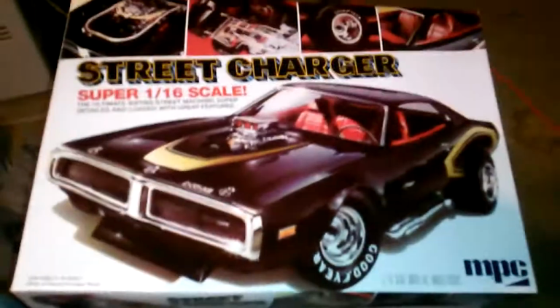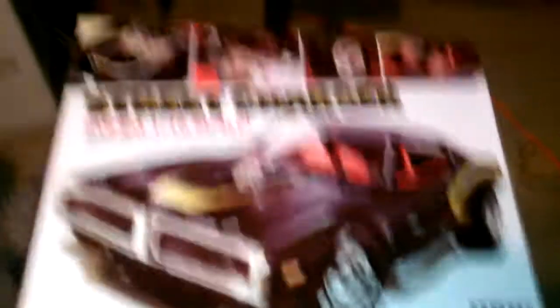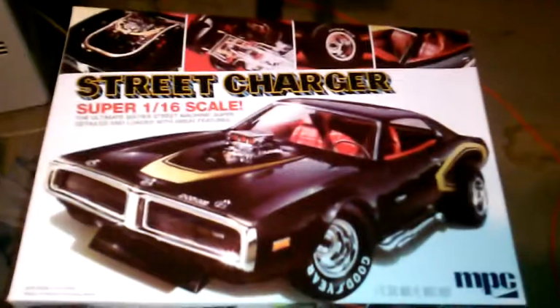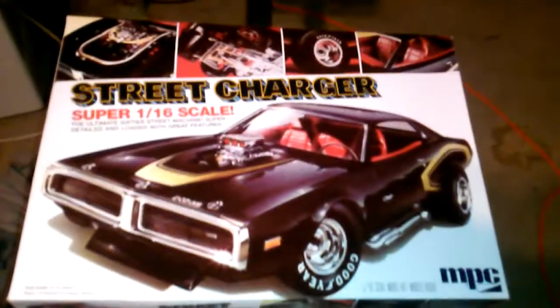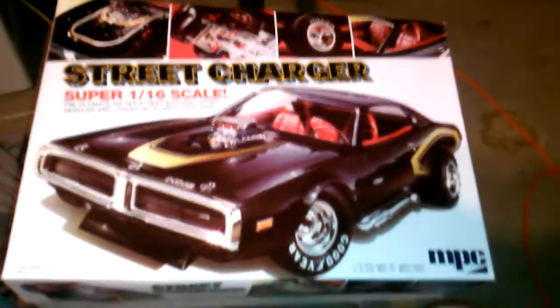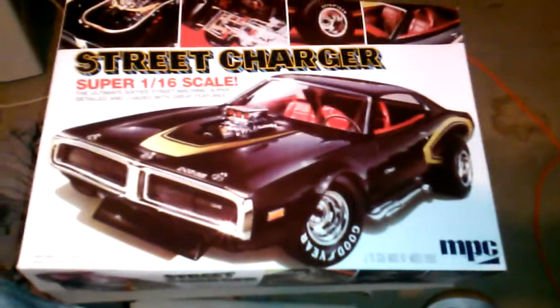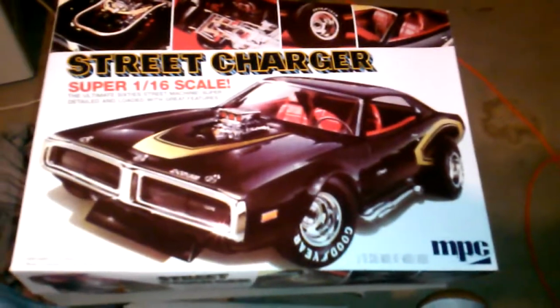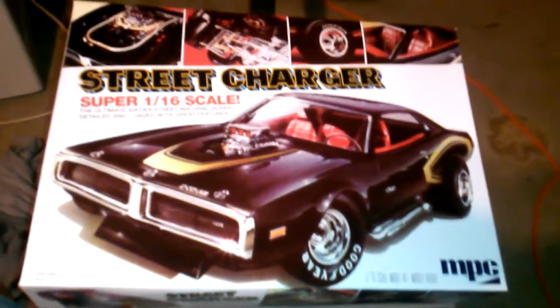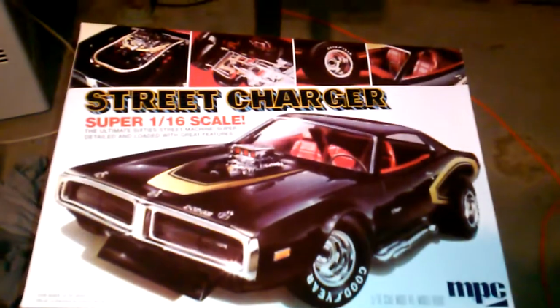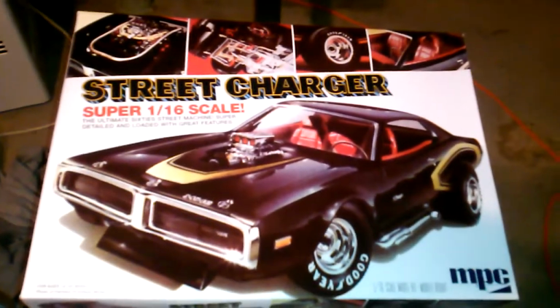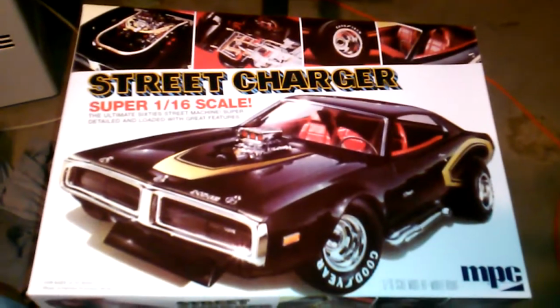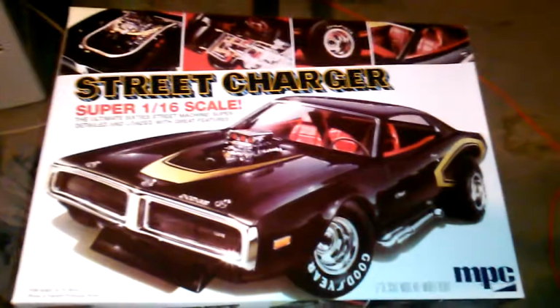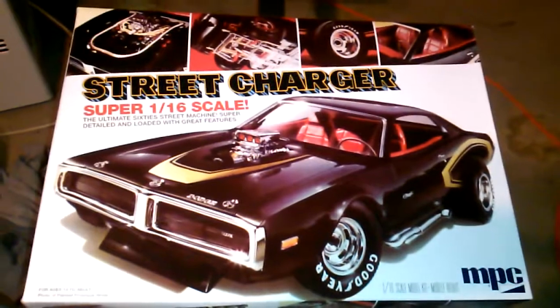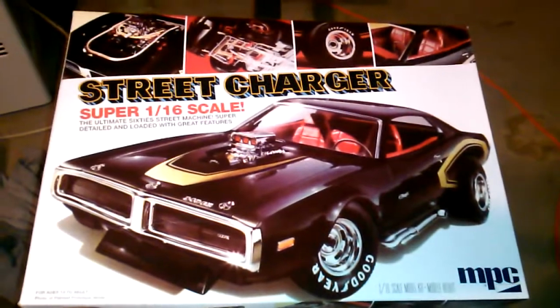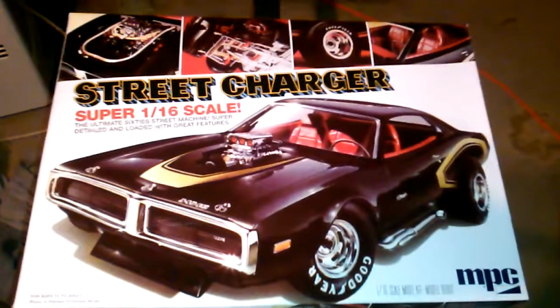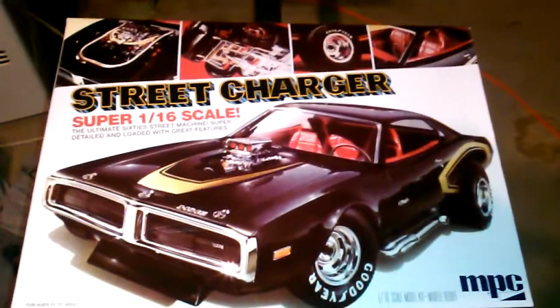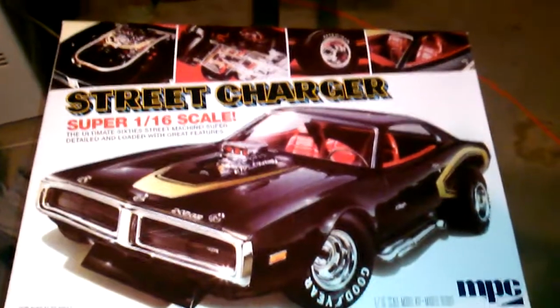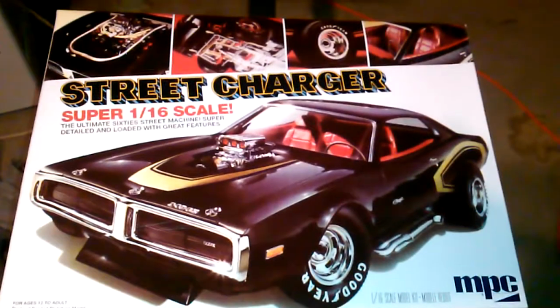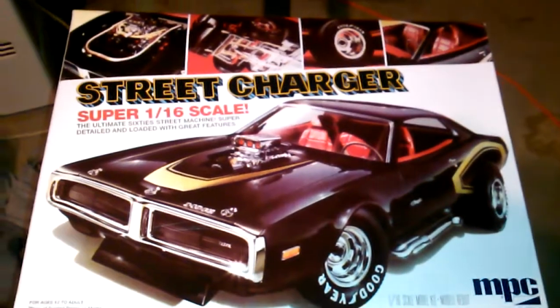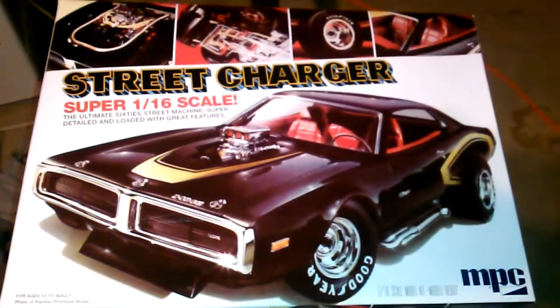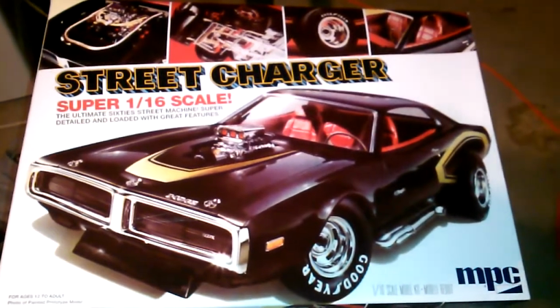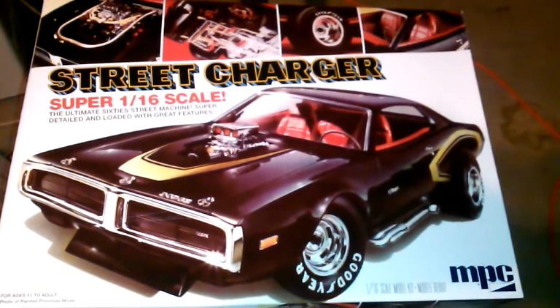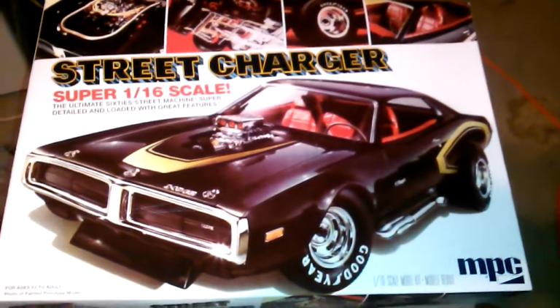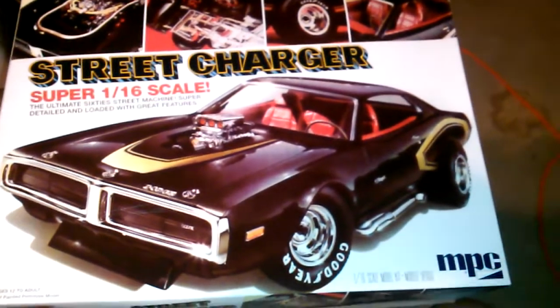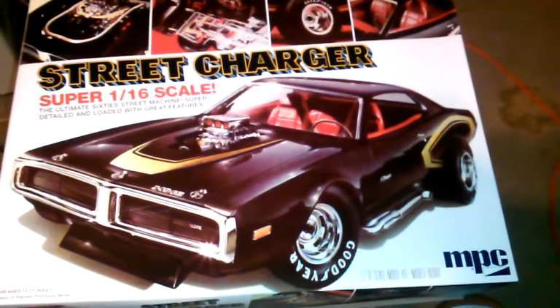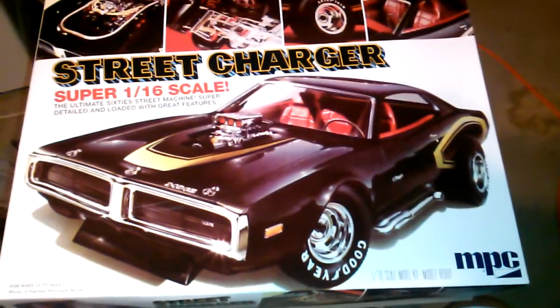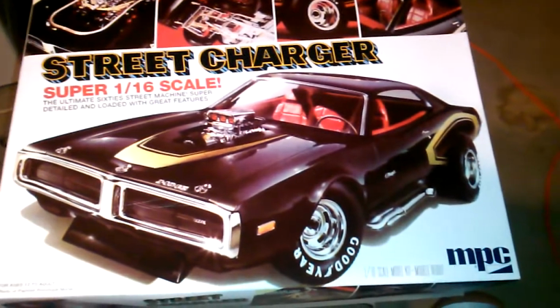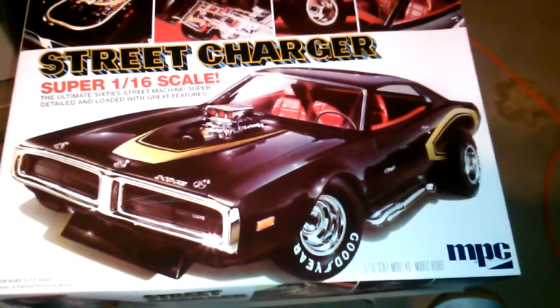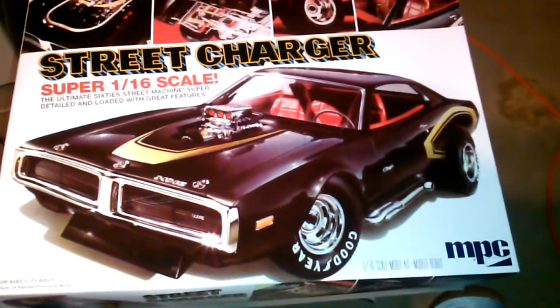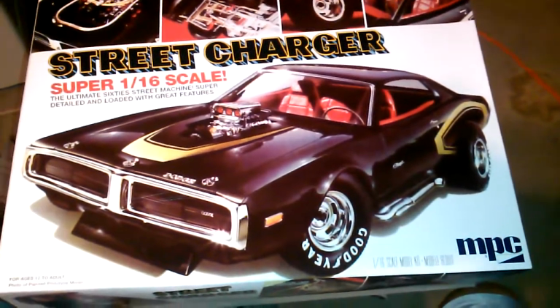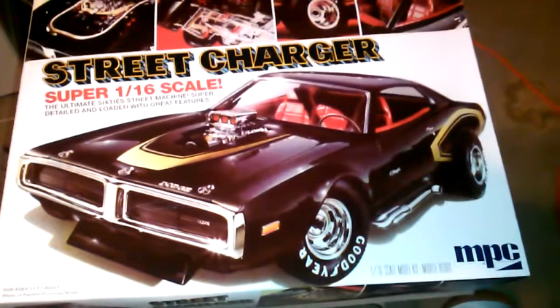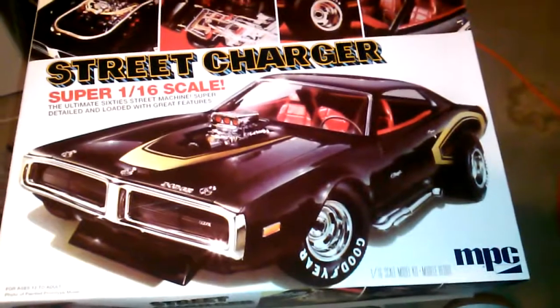Although Chevy Cheeseburger and some other pretty big dogs are entering in it, so I'm not too confident I'm gonna win. This is only my 5th or 6th model.